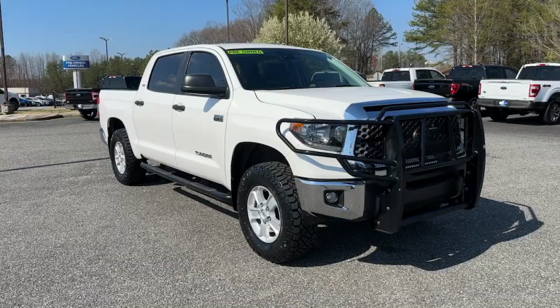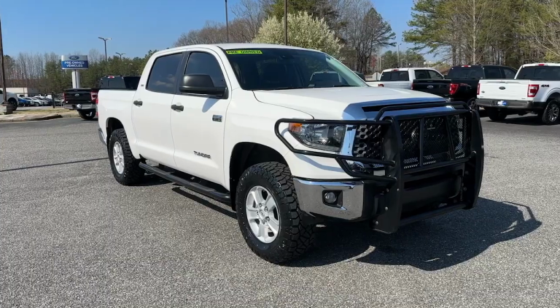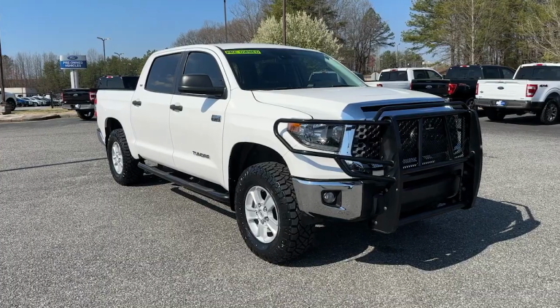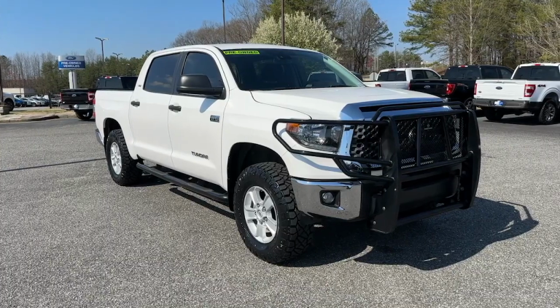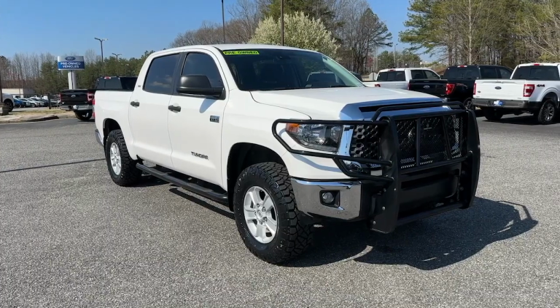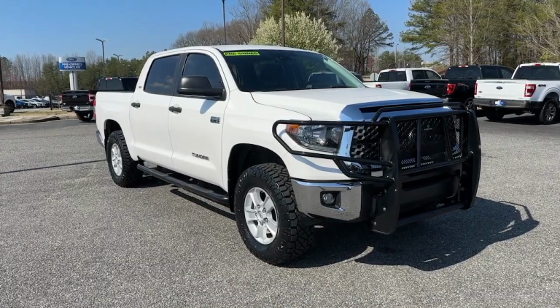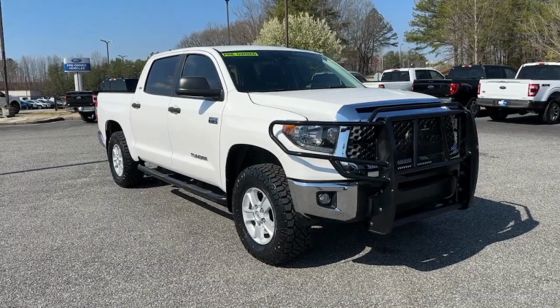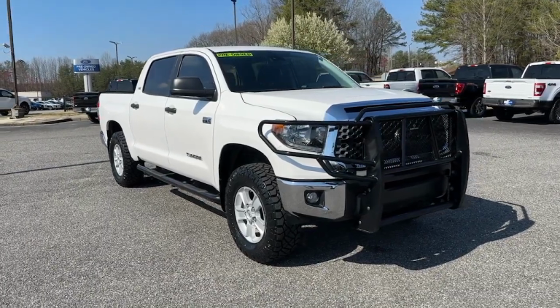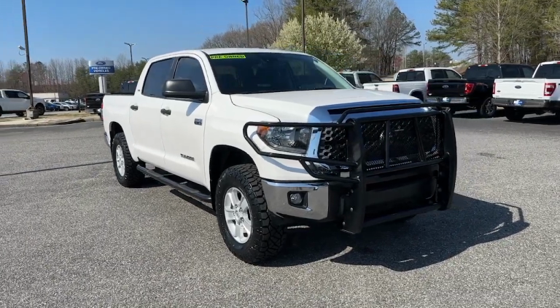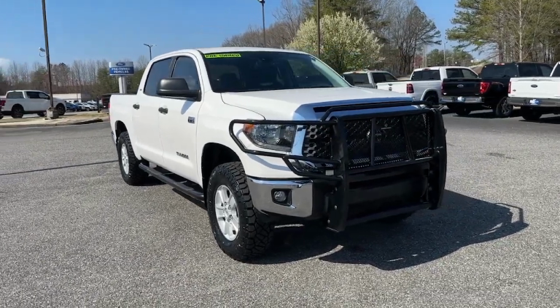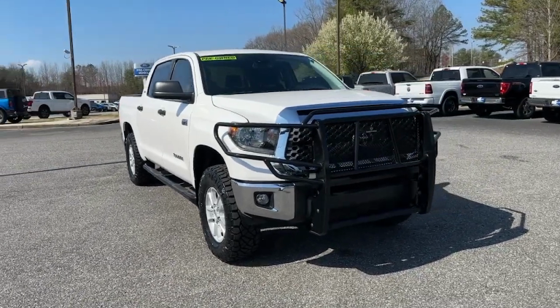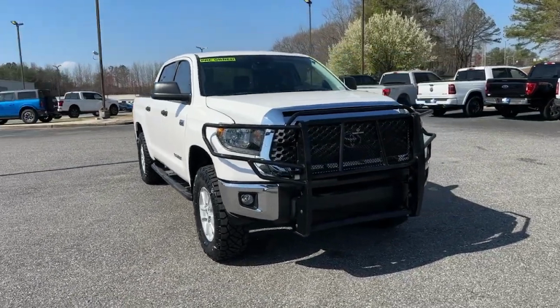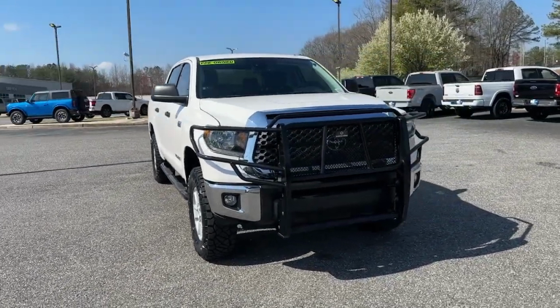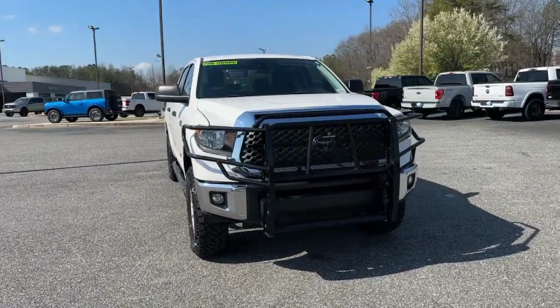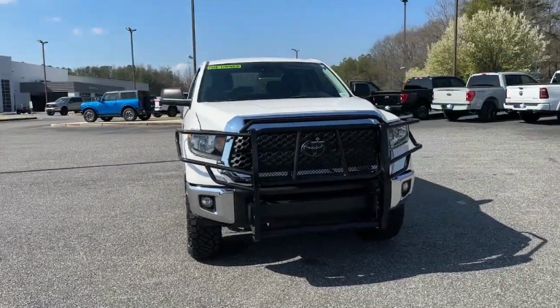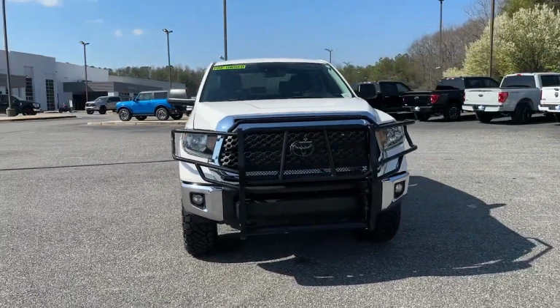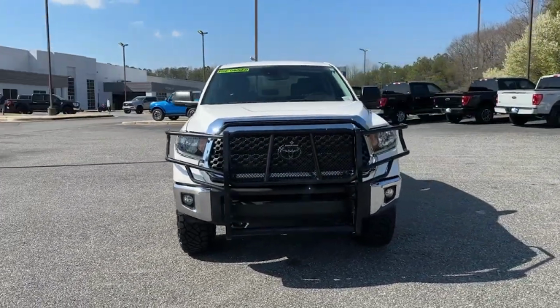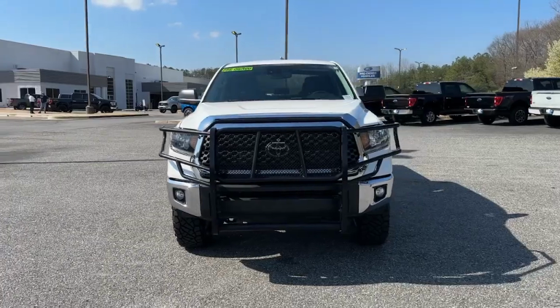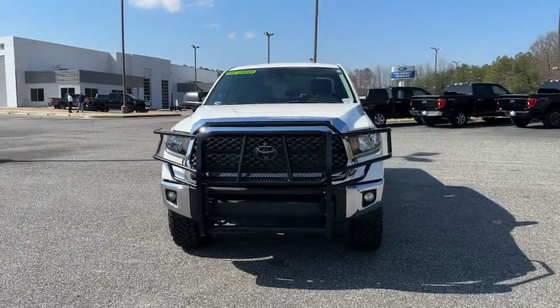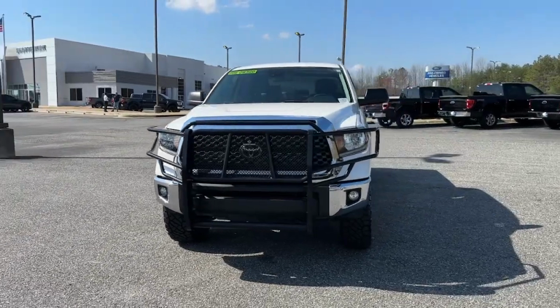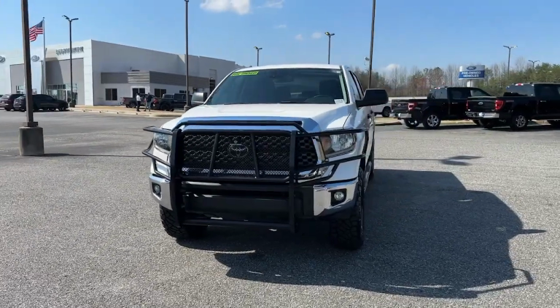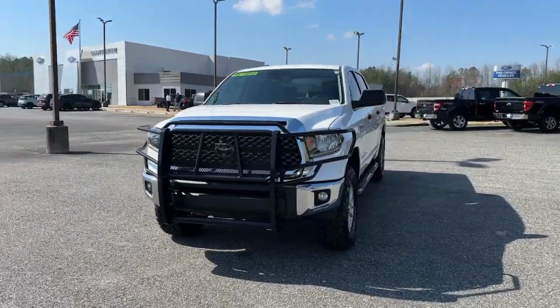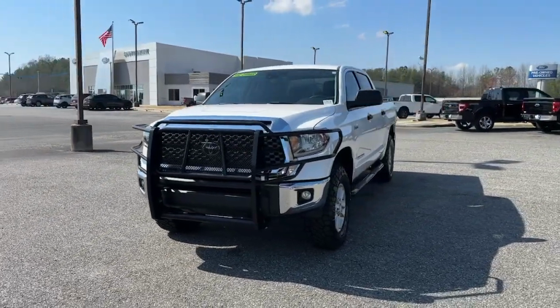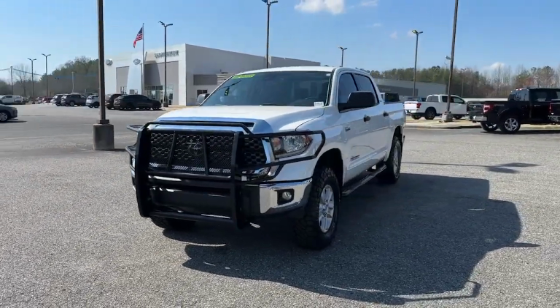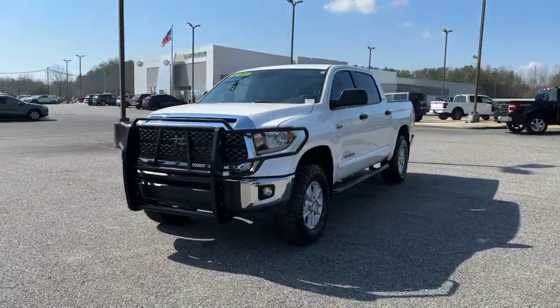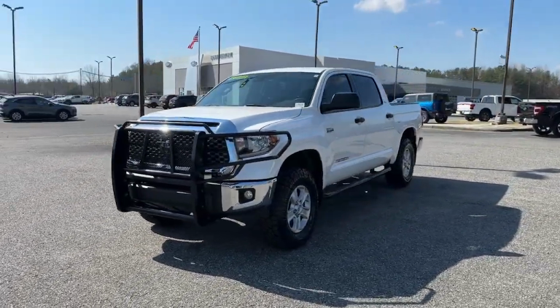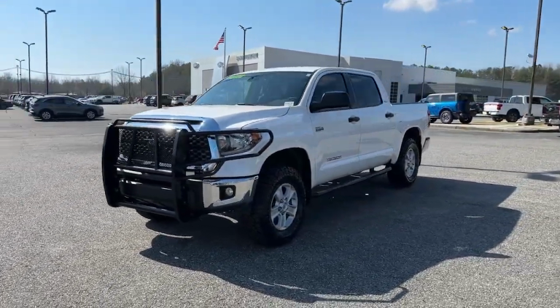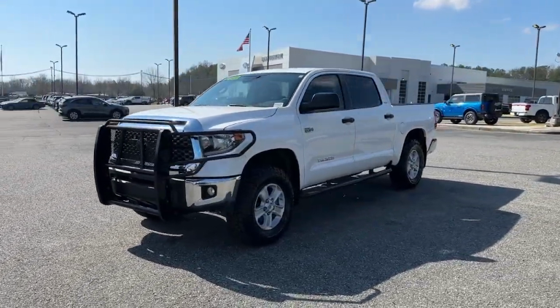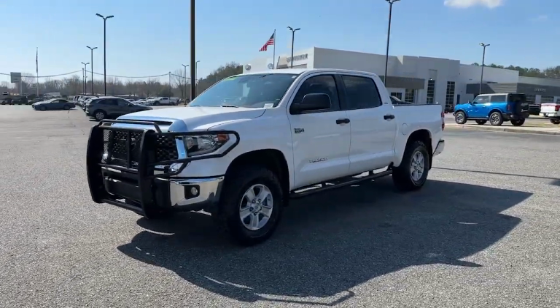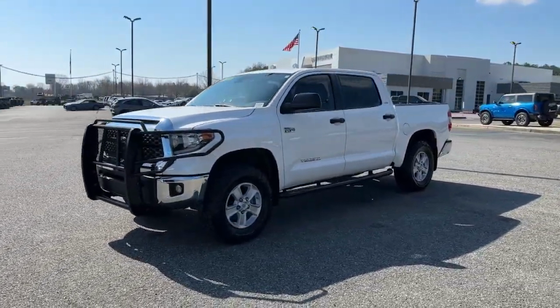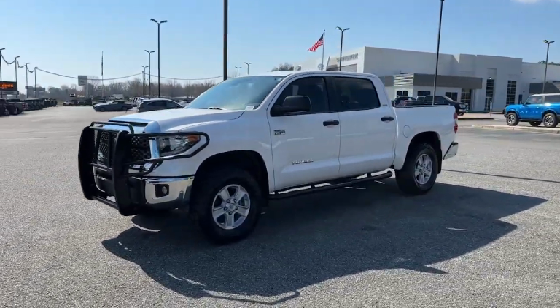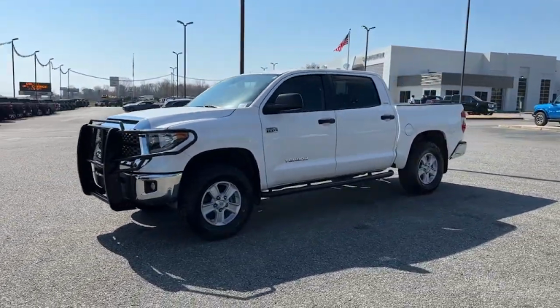Take a moment to check out the 2020 Toyota Tundra. With less than 70,000 miles on the odometer, this vehicle stands out from the rest.